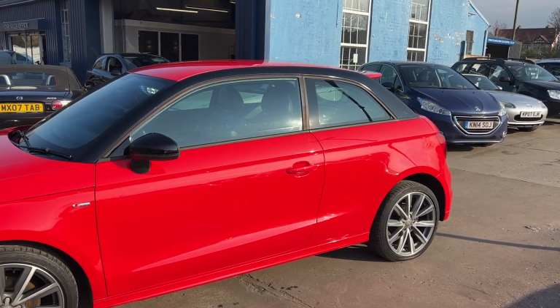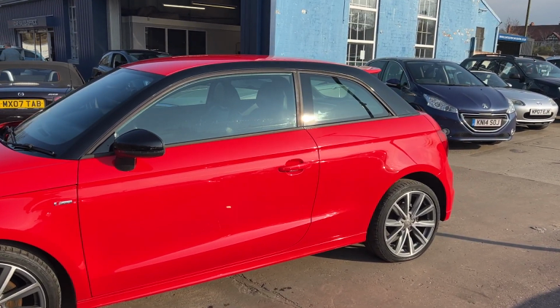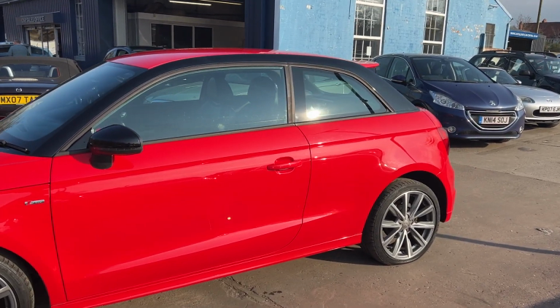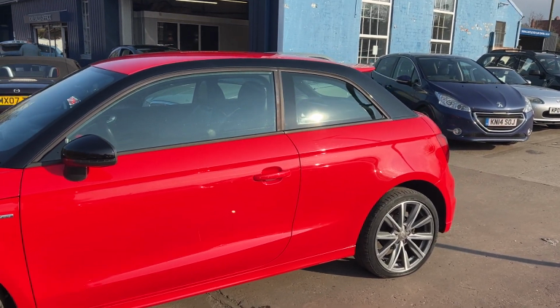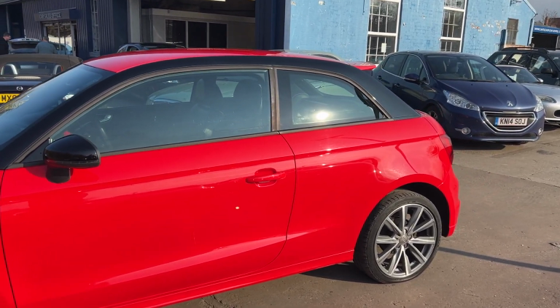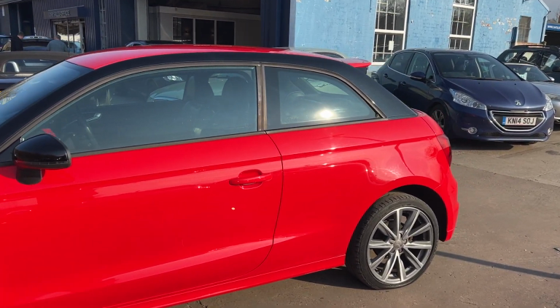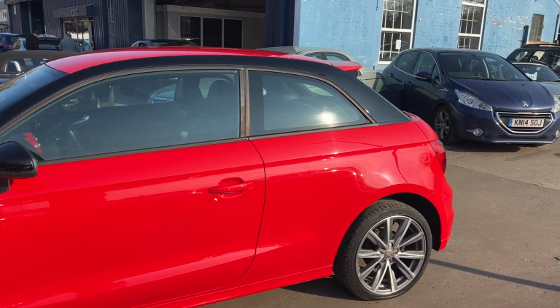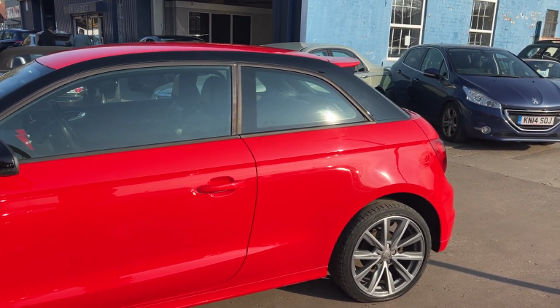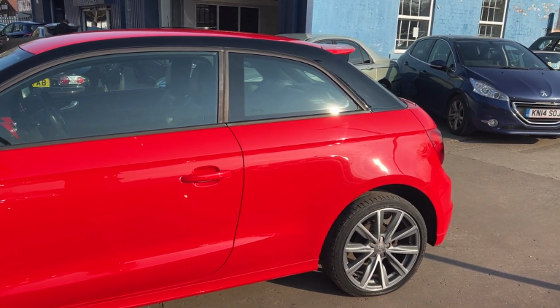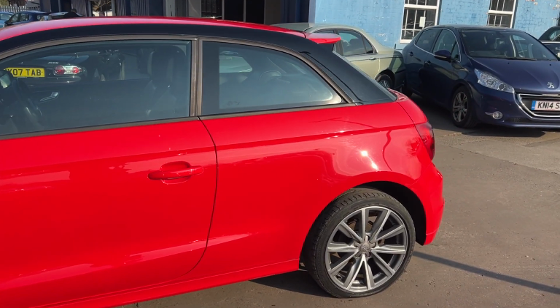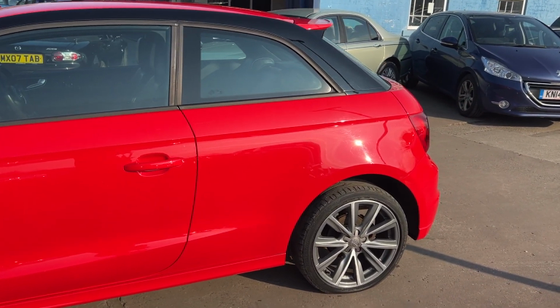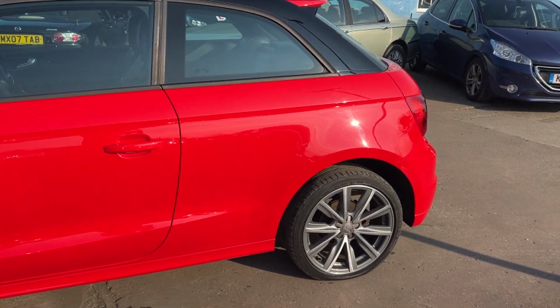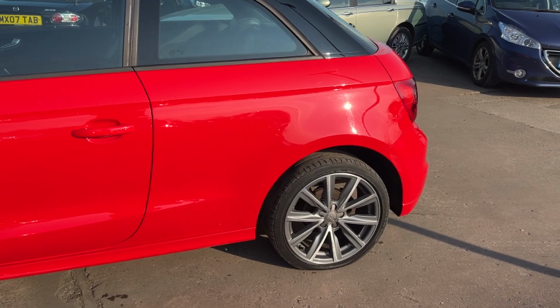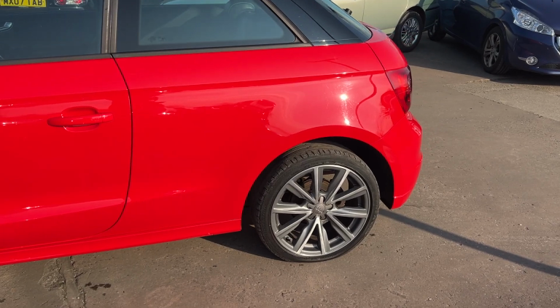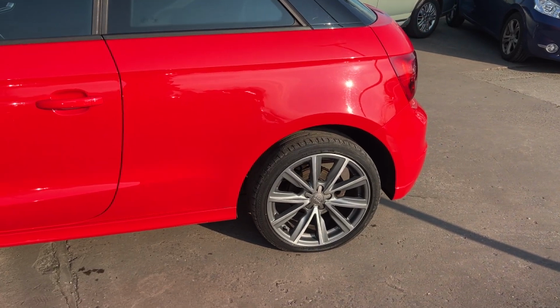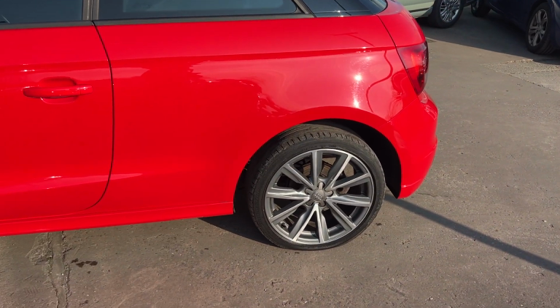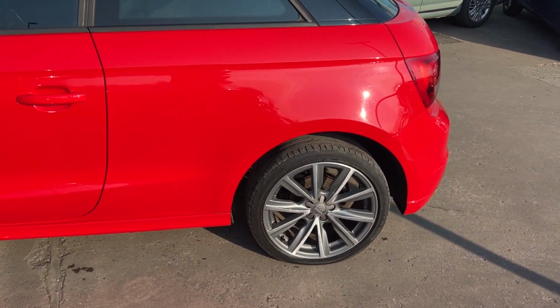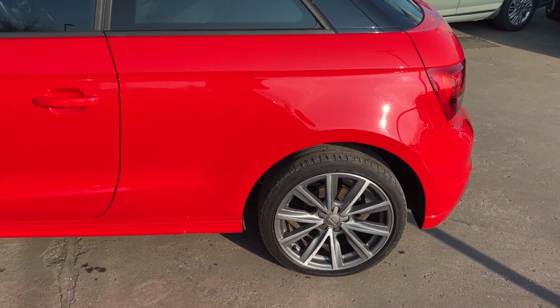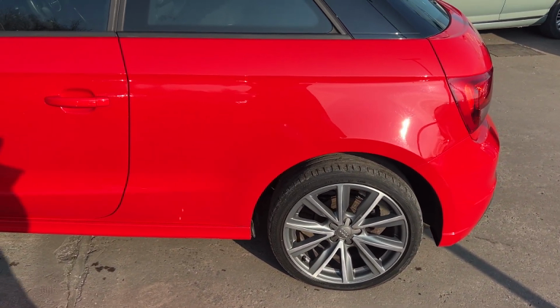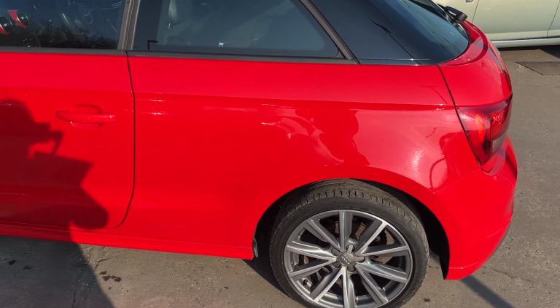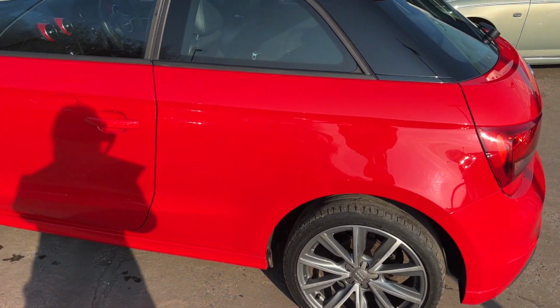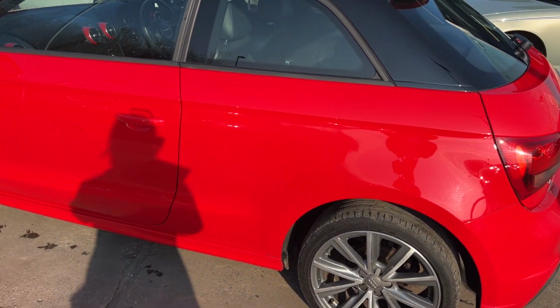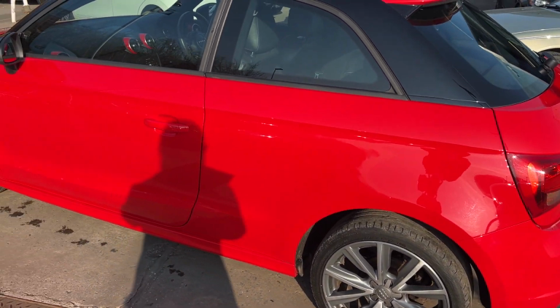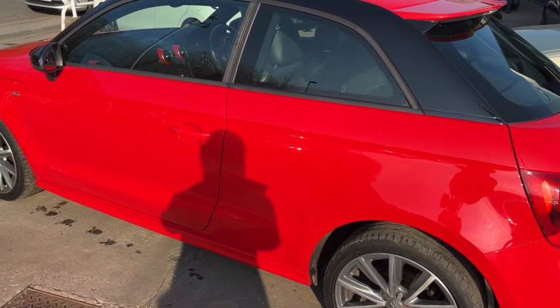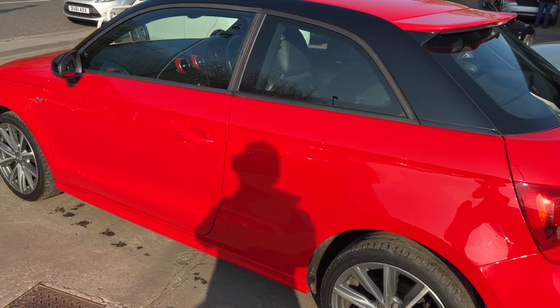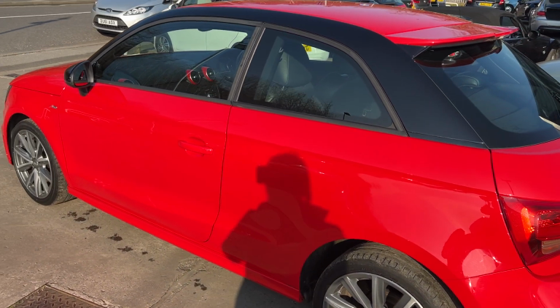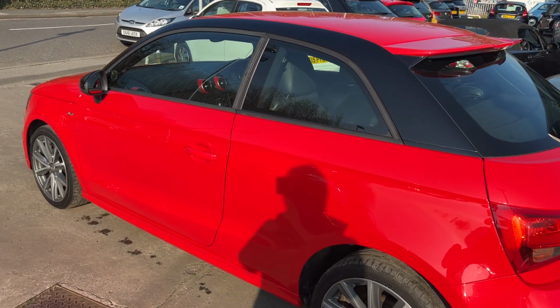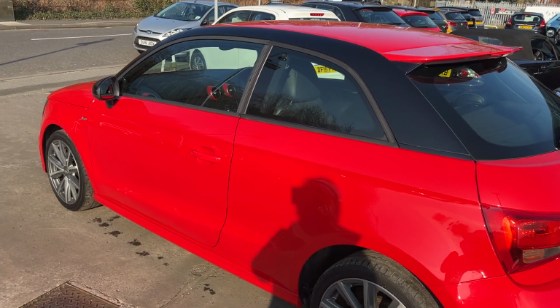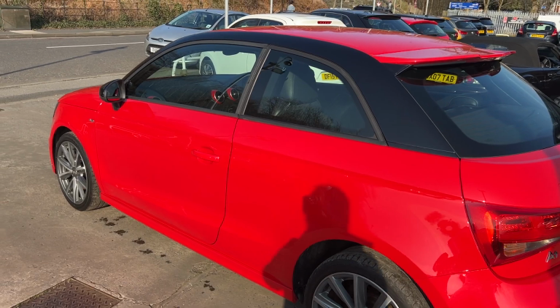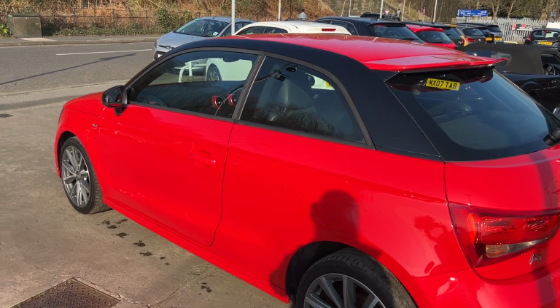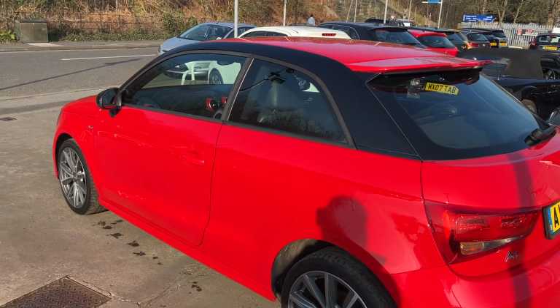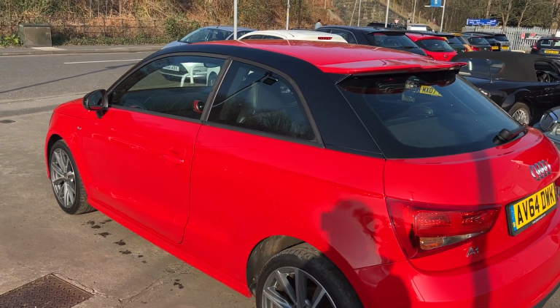This car is in red, has a 1600 diesel engine, 17 inch alloy wheels, air conditioning, electric windows, and electric heated mirrors.